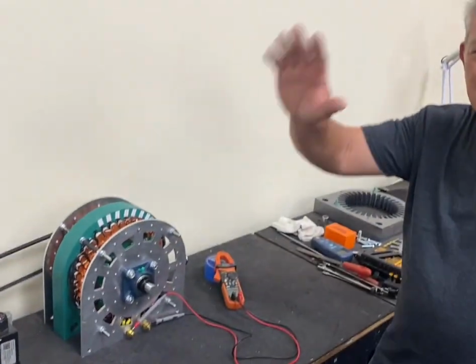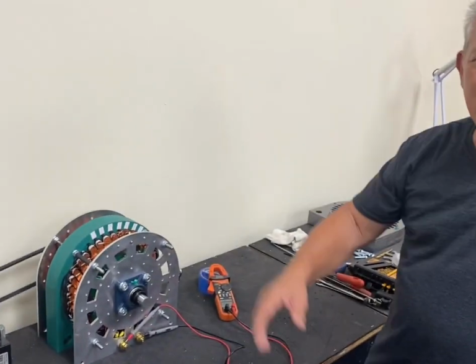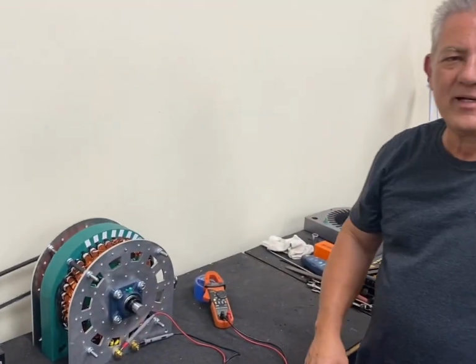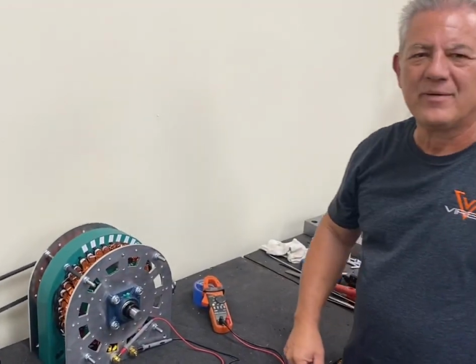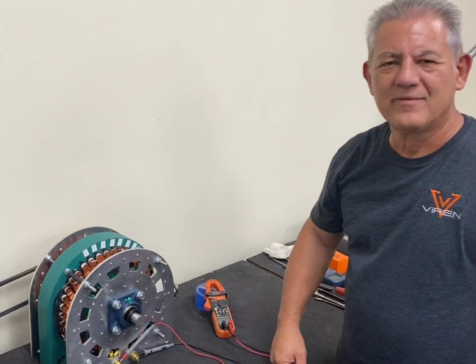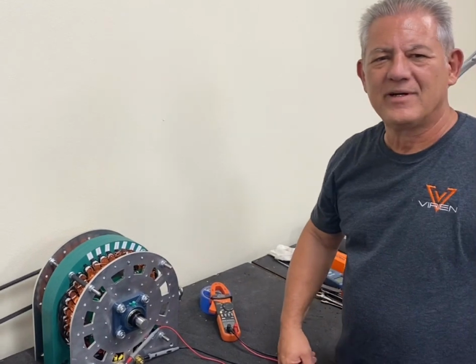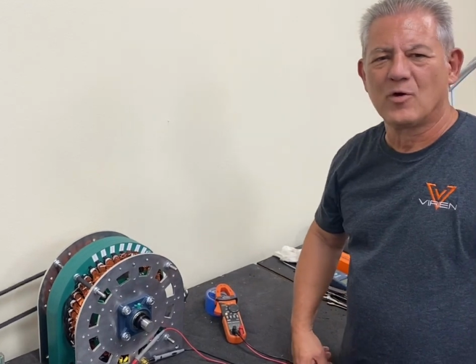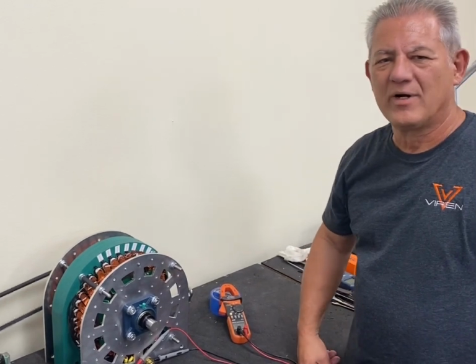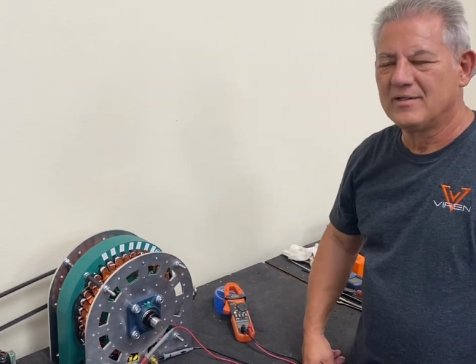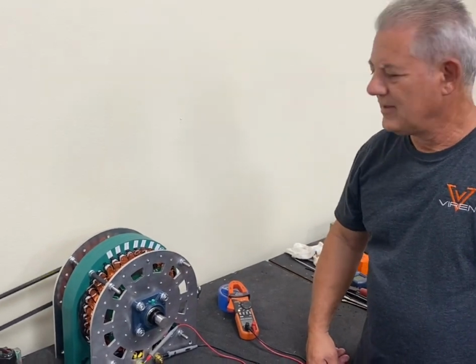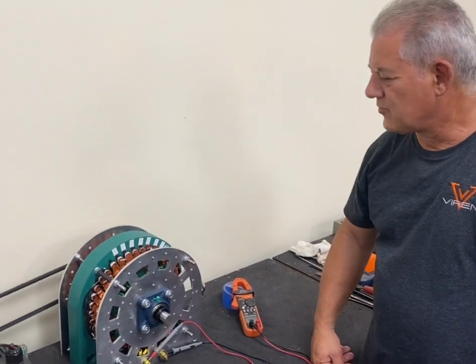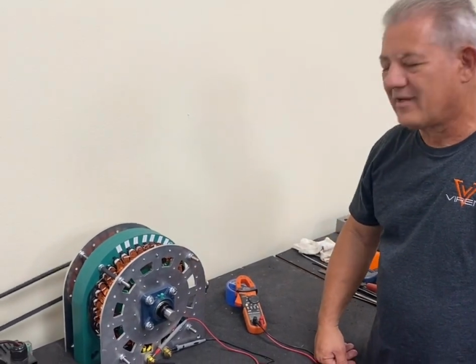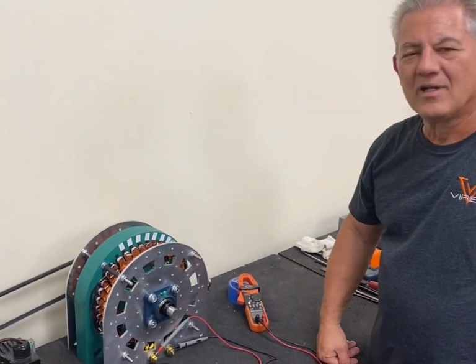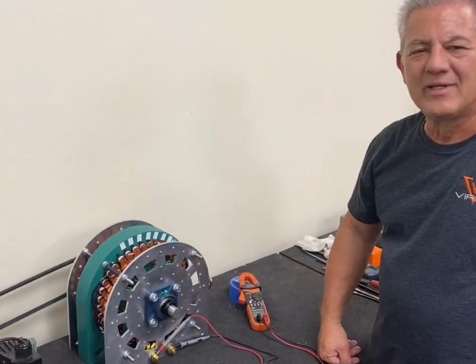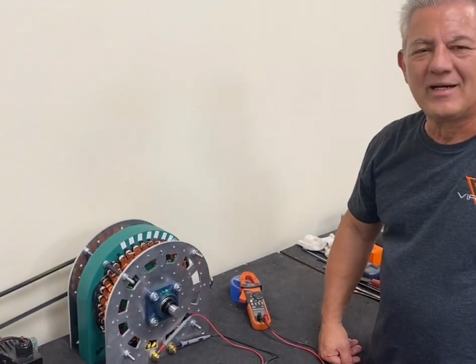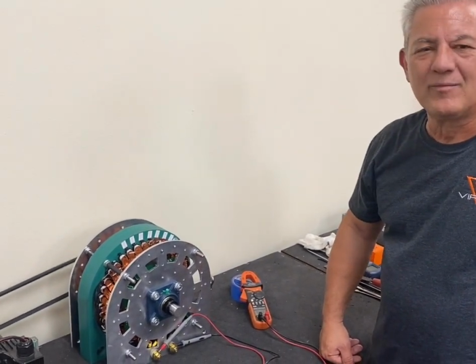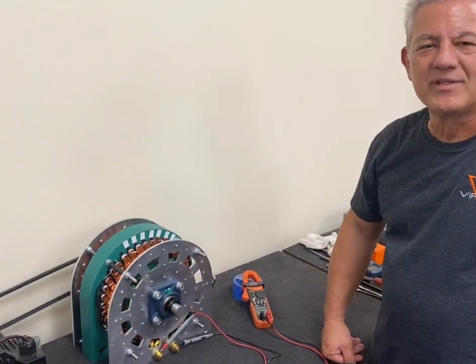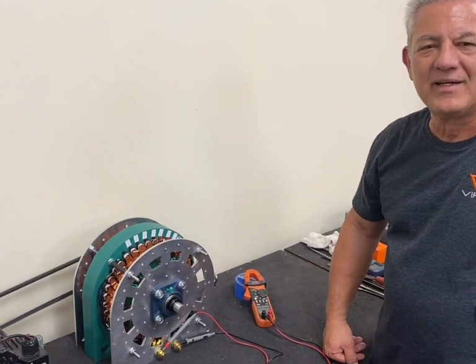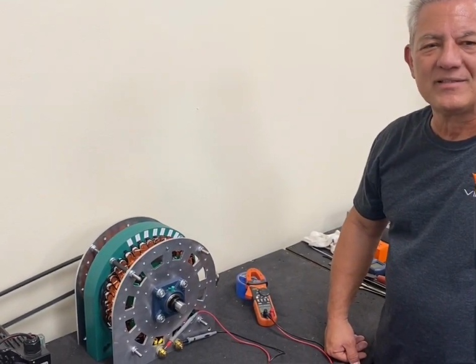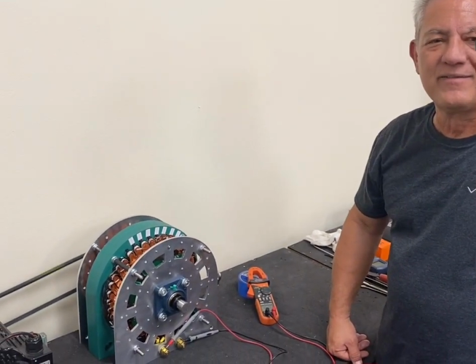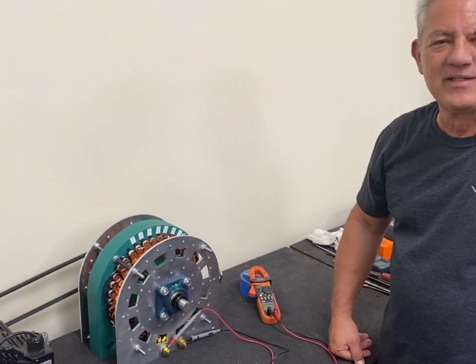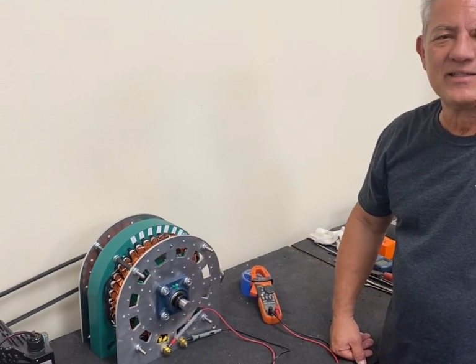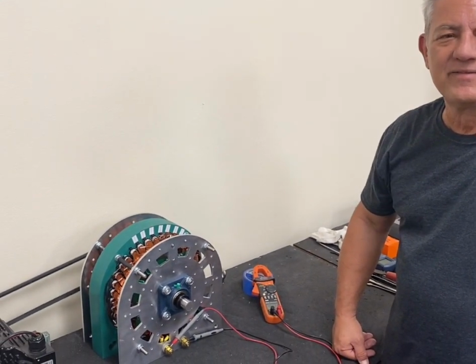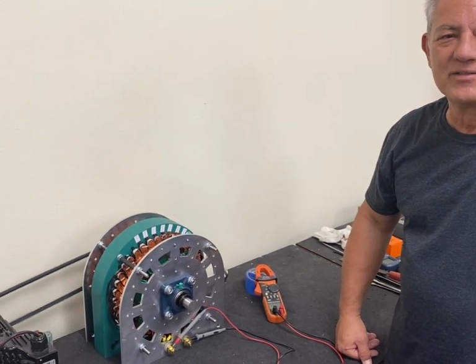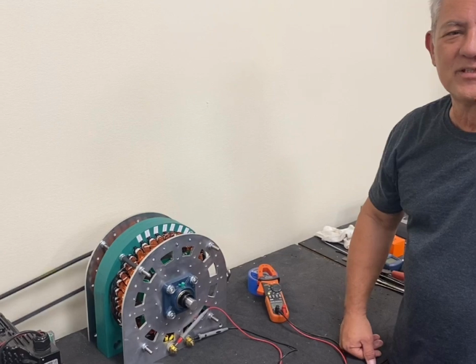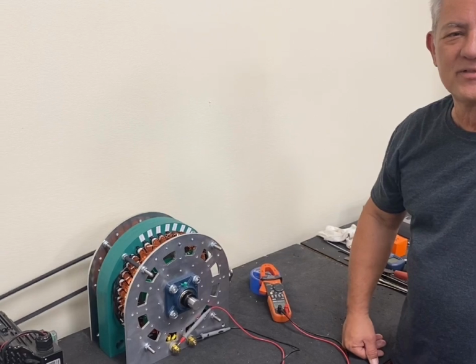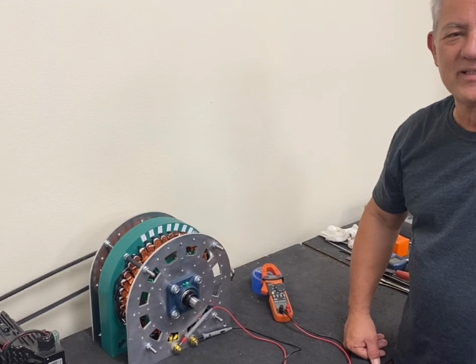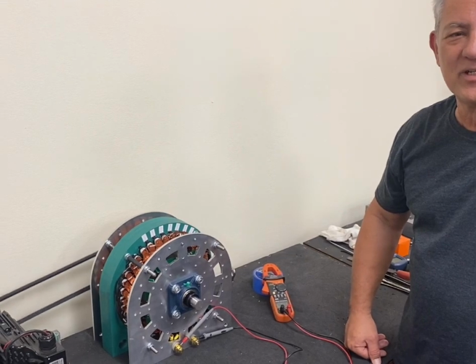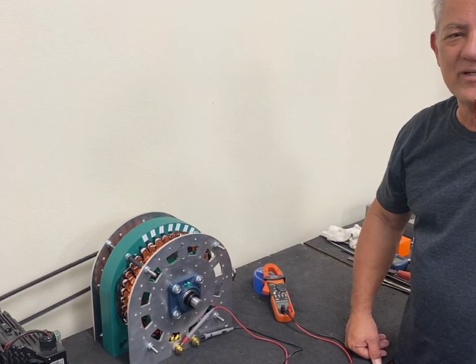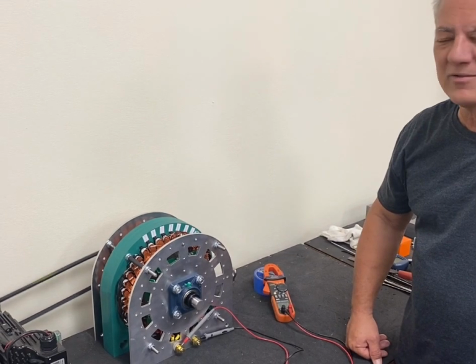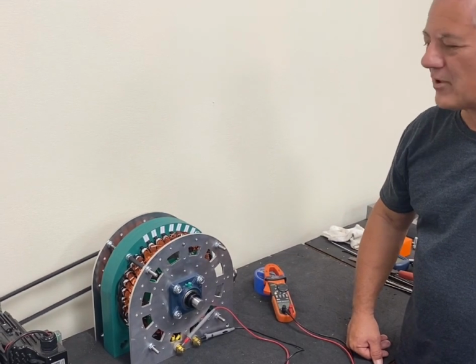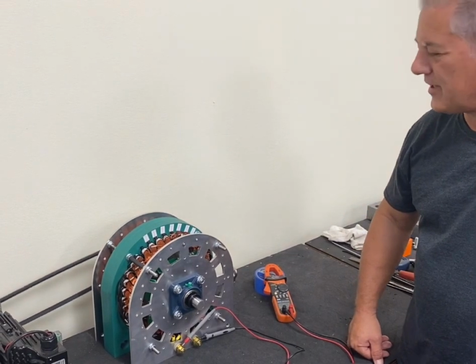Hey, Ed Grimm from Varian Incorporated. Just wanted to give you a little update on the multi-phase — 9-phase, 18-phase, 36-phase generators that we're working on.